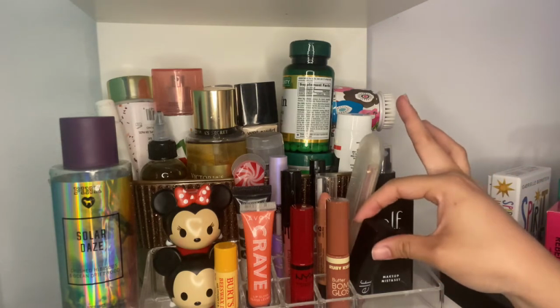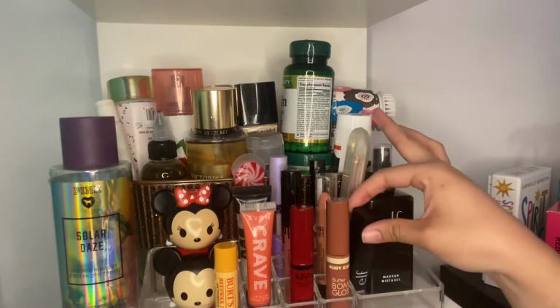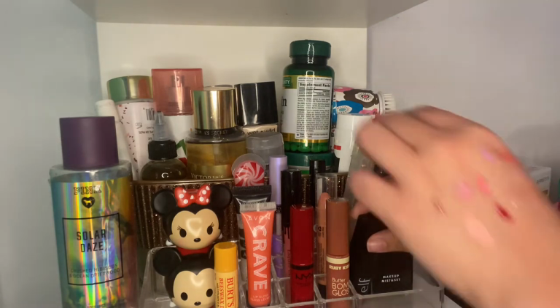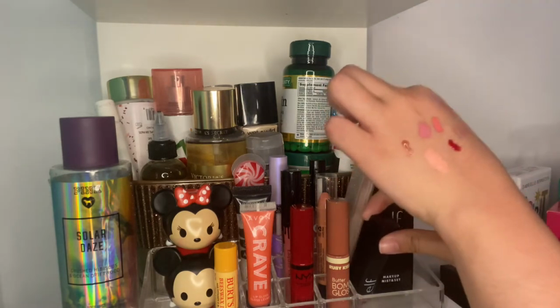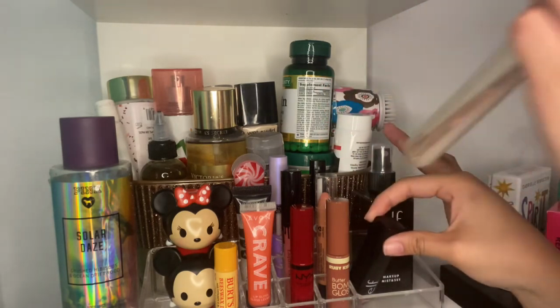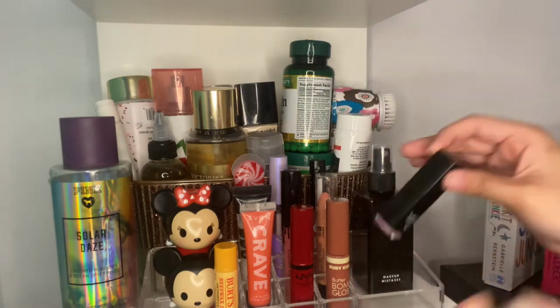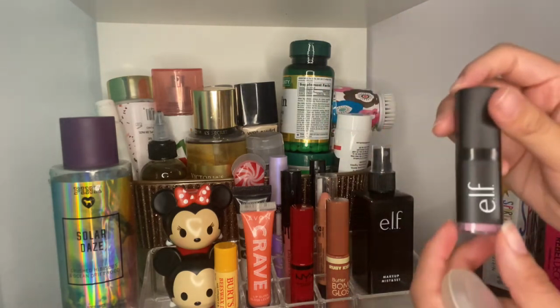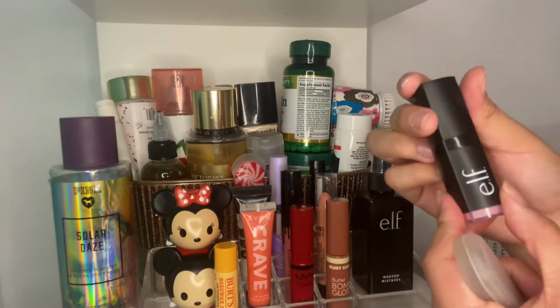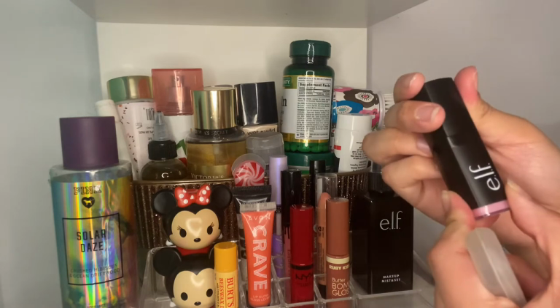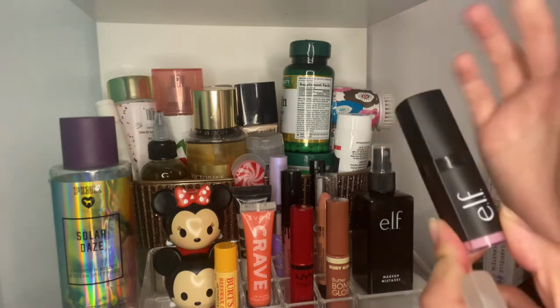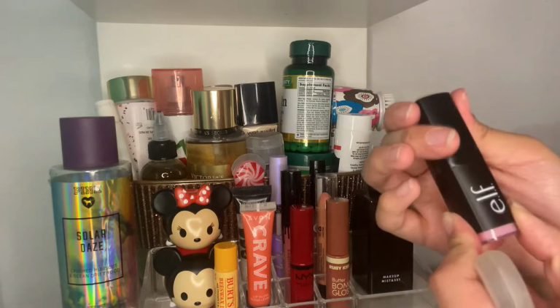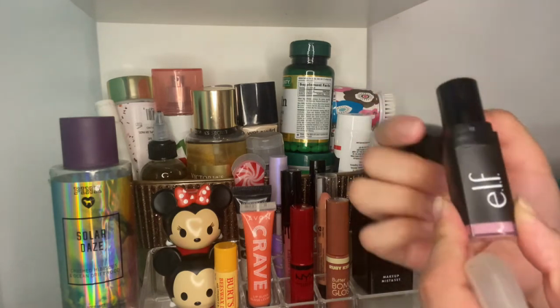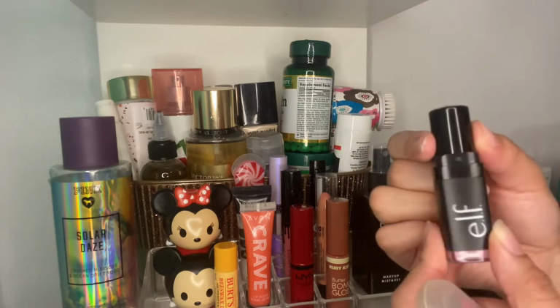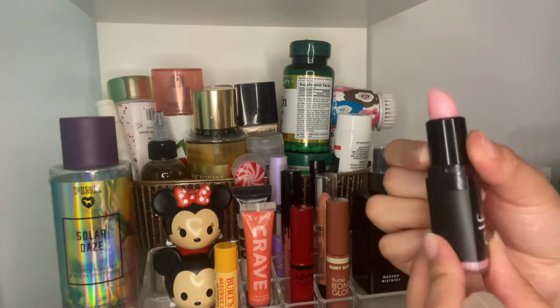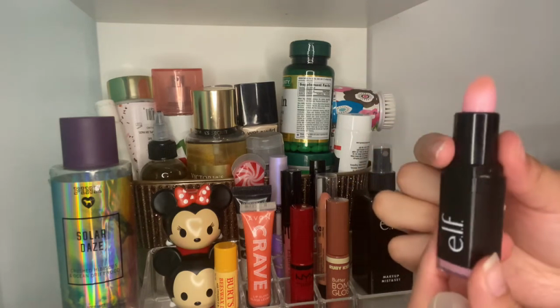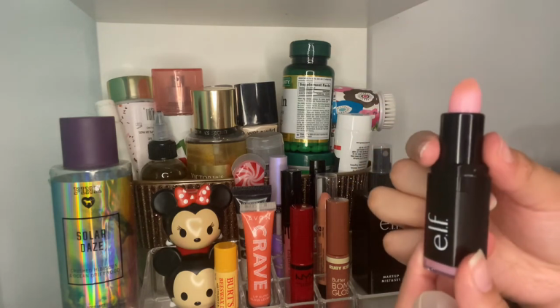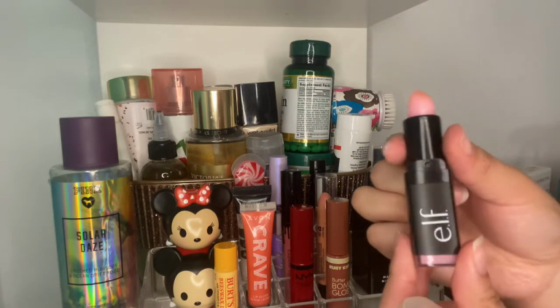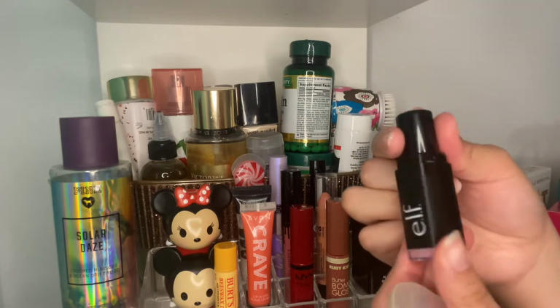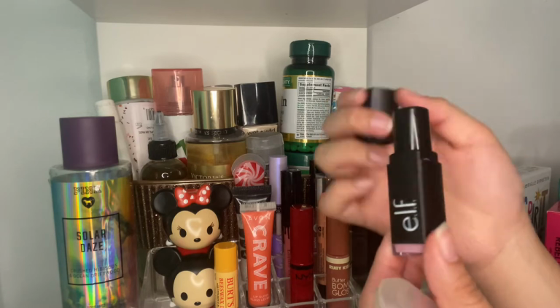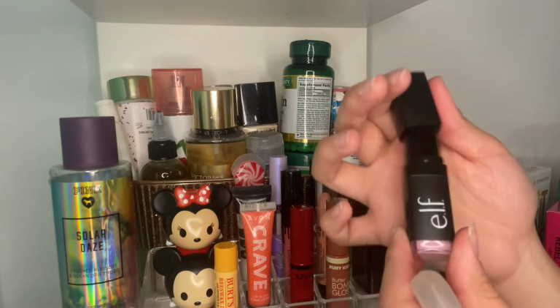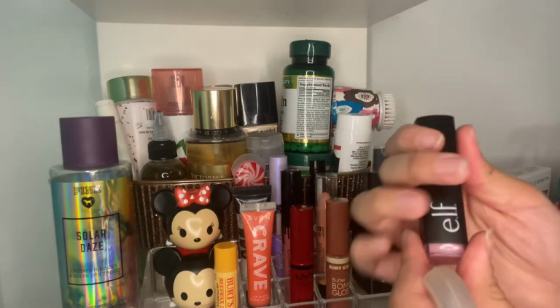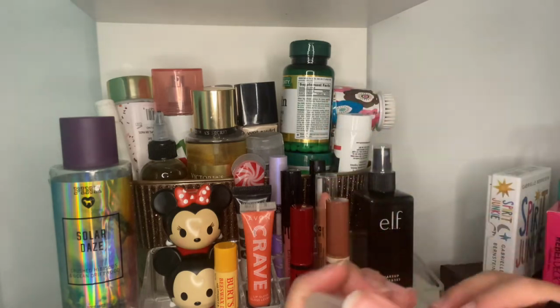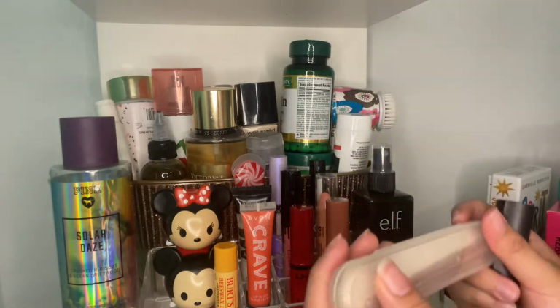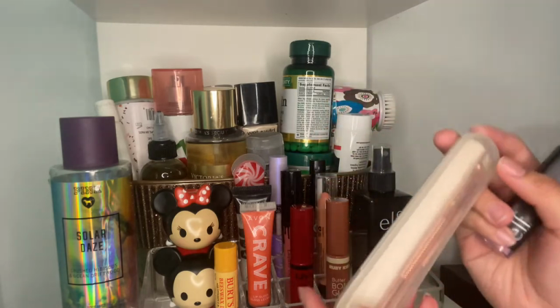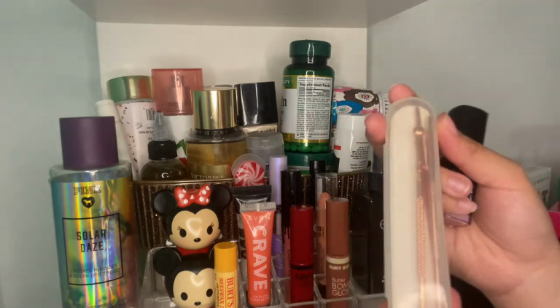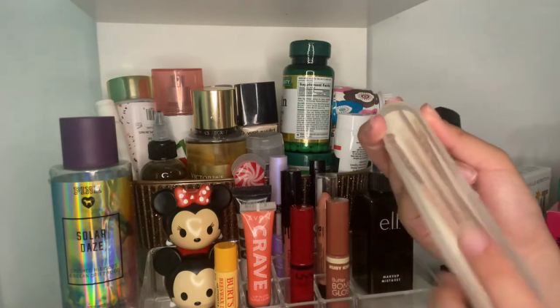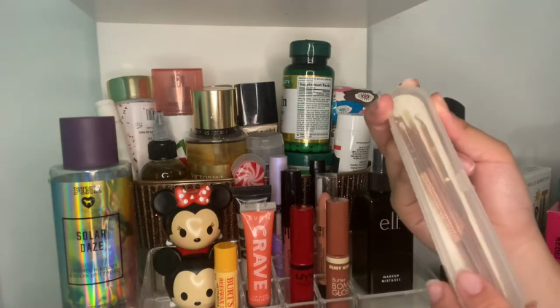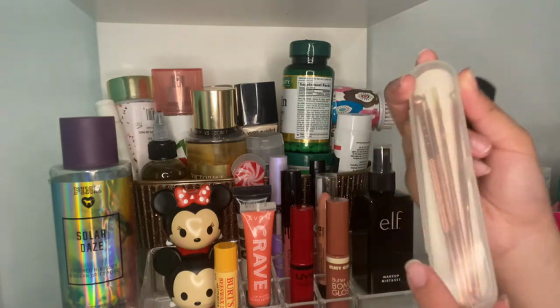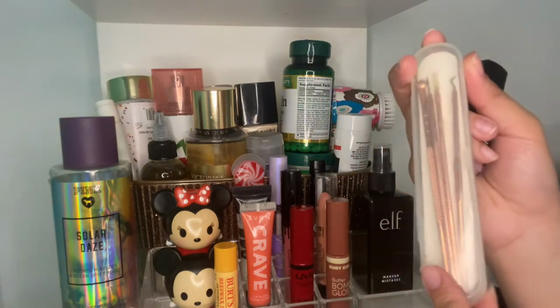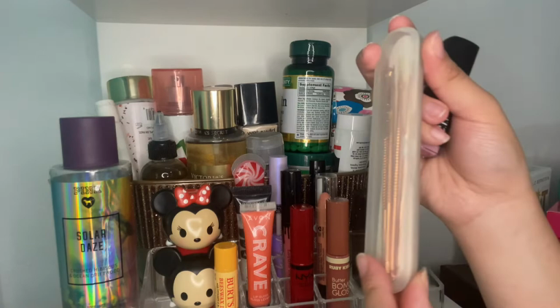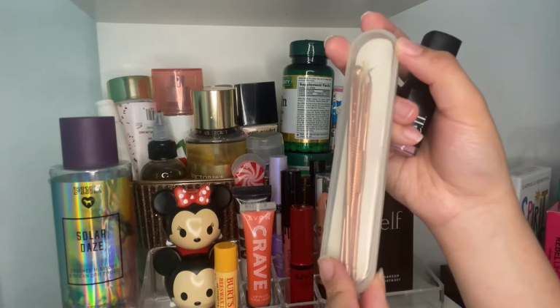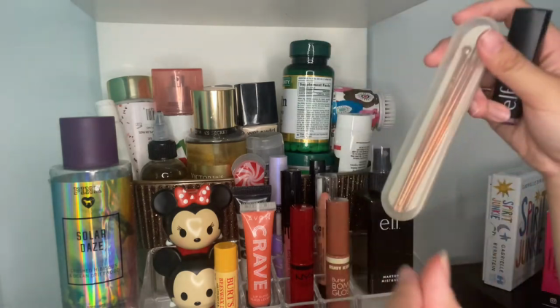Hiding behind here, one more product — an Elf lip exfoliator, super smoothing. And then this isn't makeup, but just these blackhead remover sets.